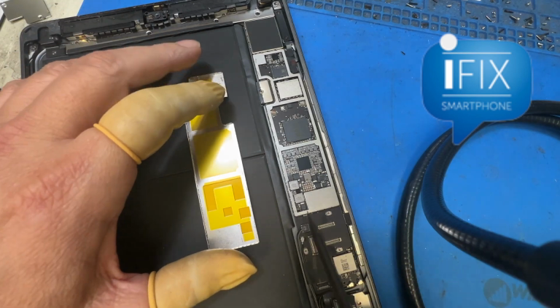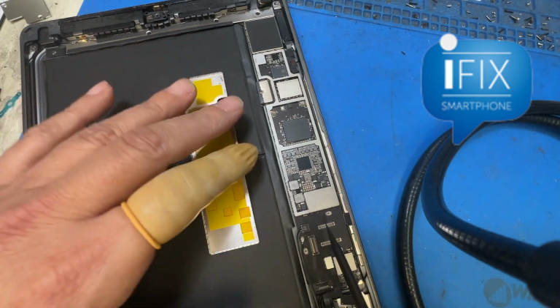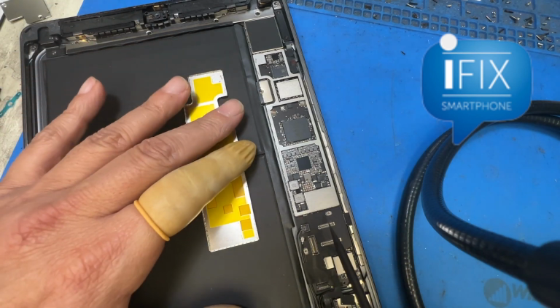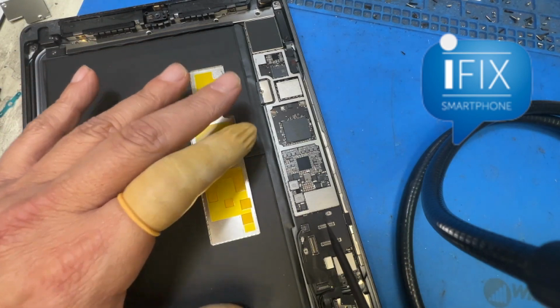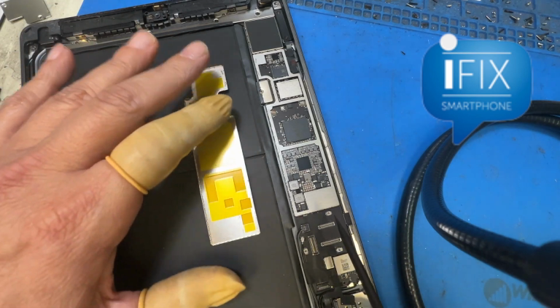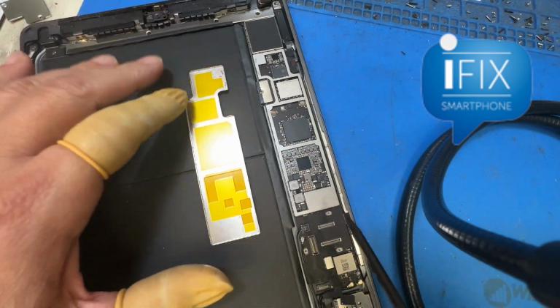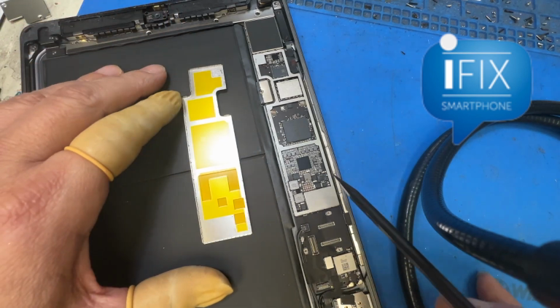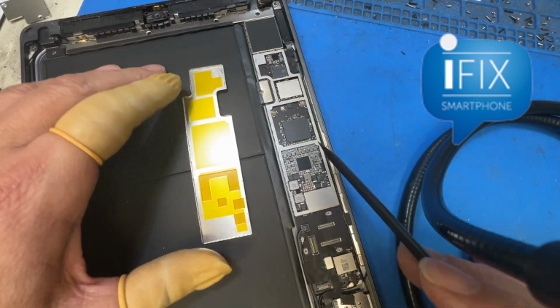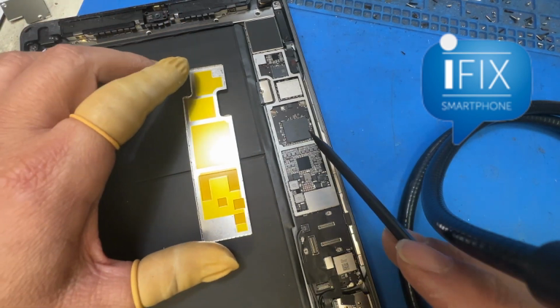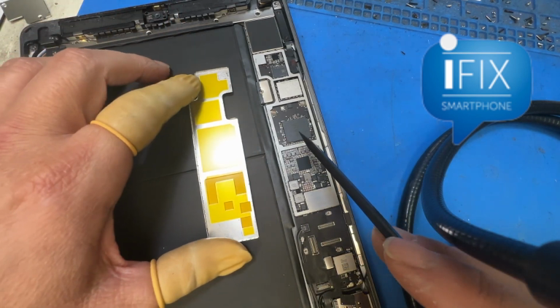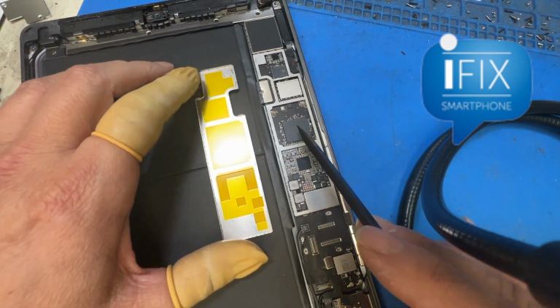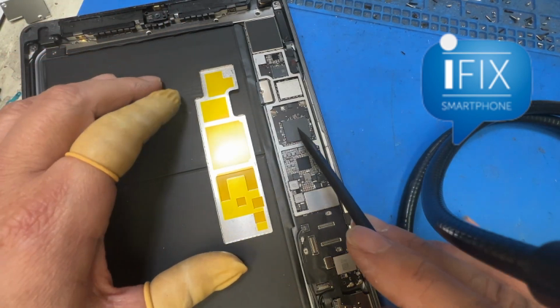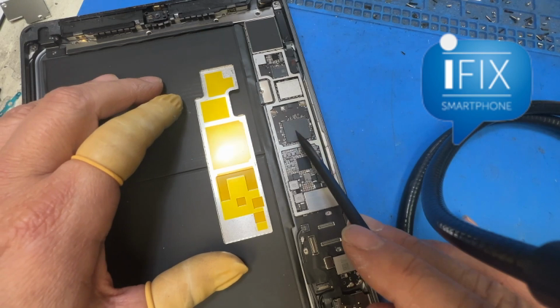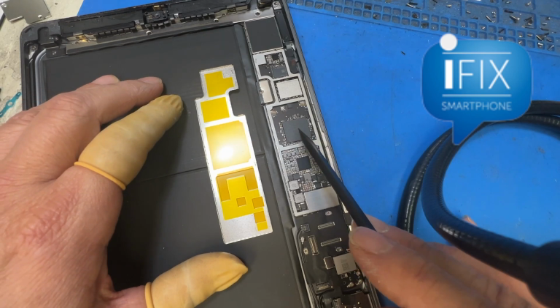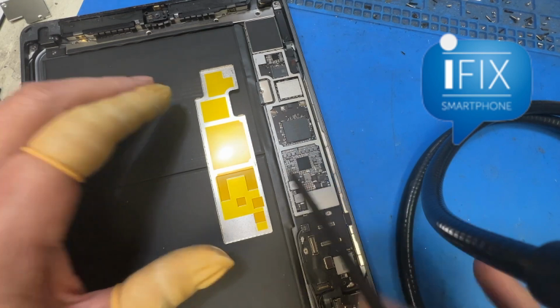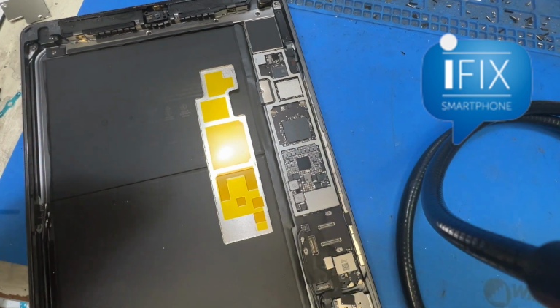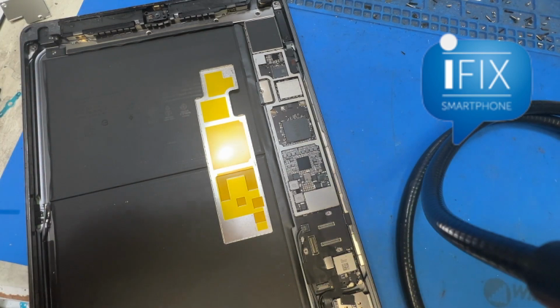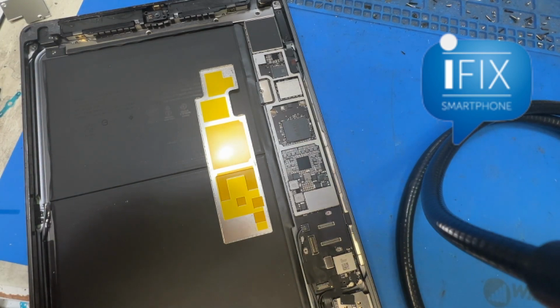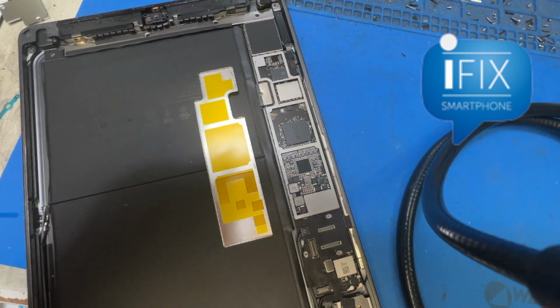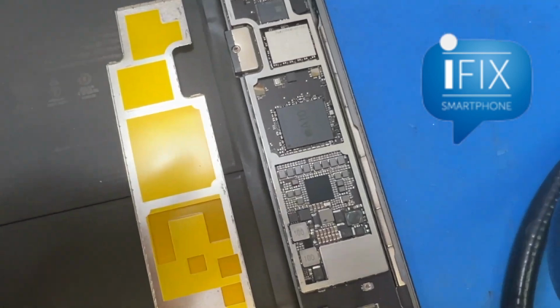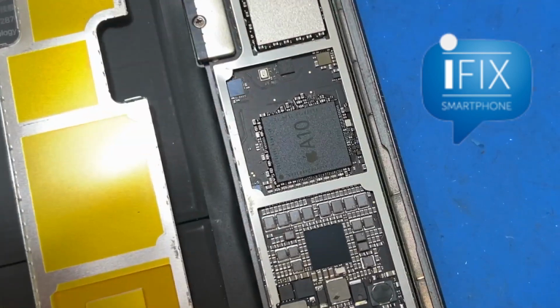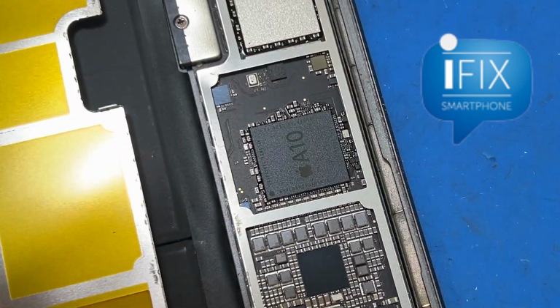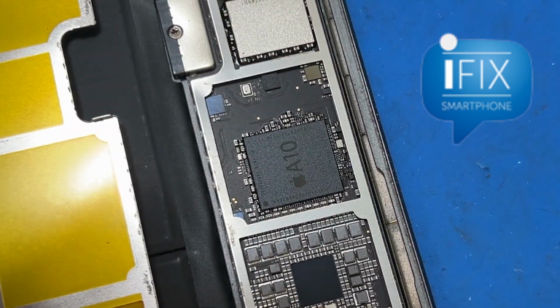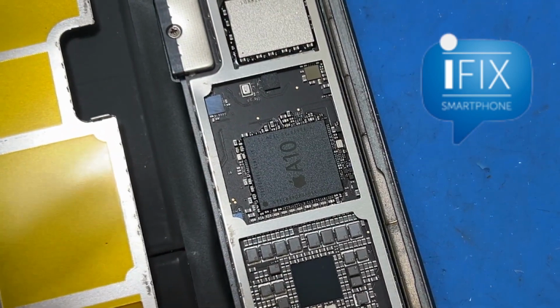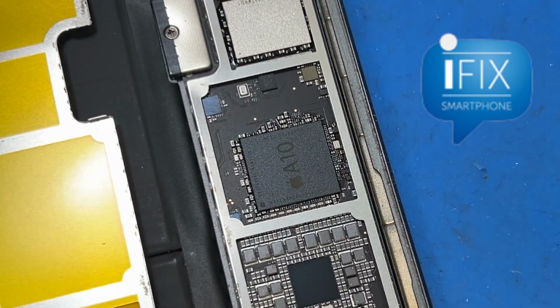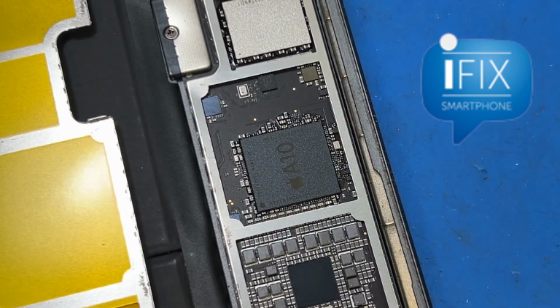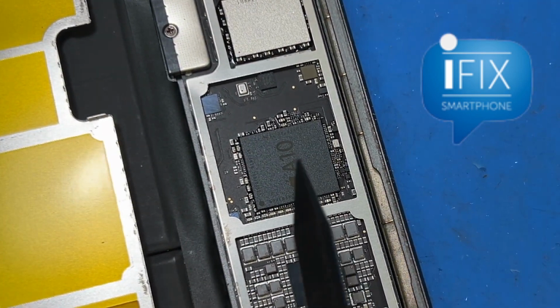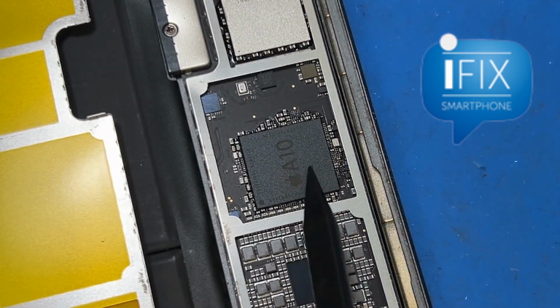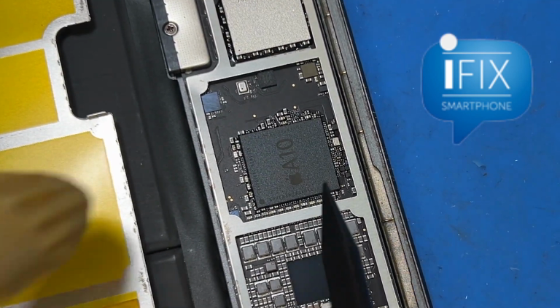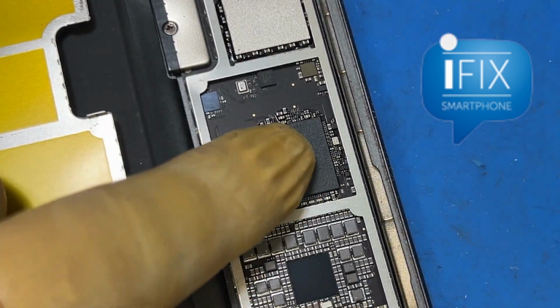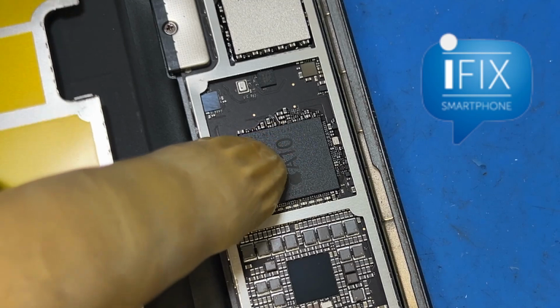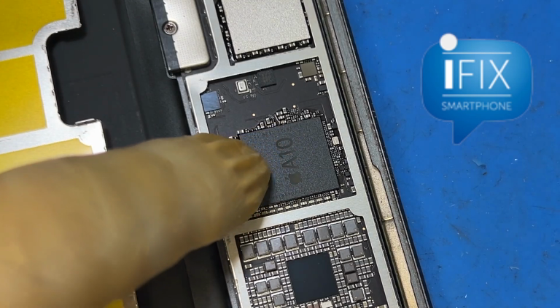For some reason, I don't know why Apple chose not to do it. This is an A10 CPU and it's just clean — no thermal compound at all.